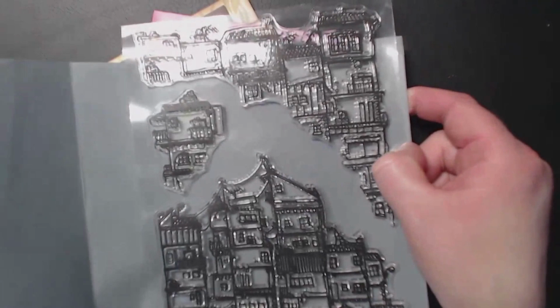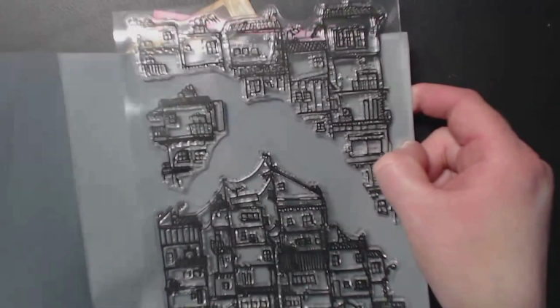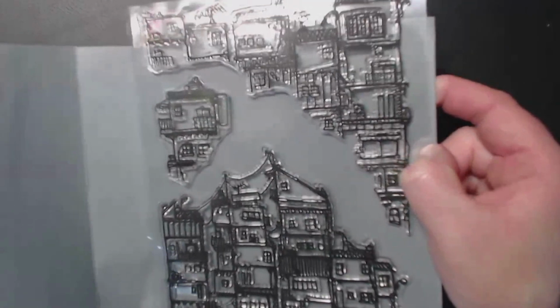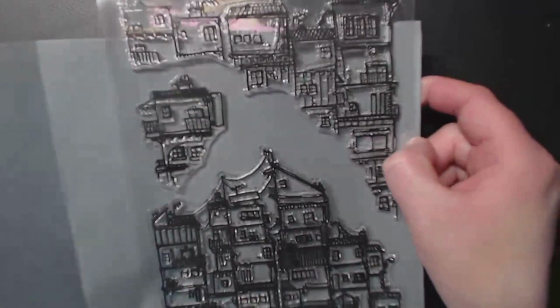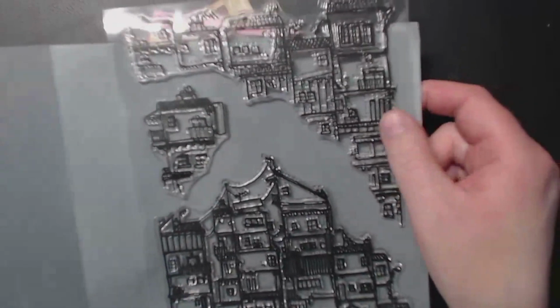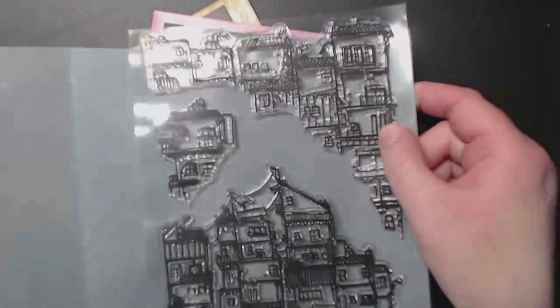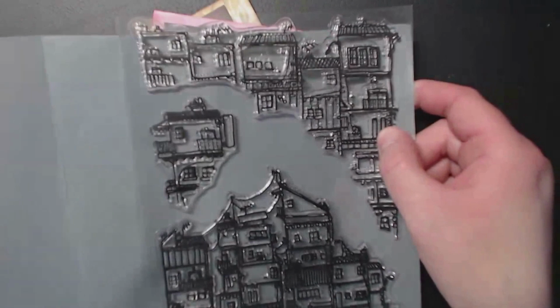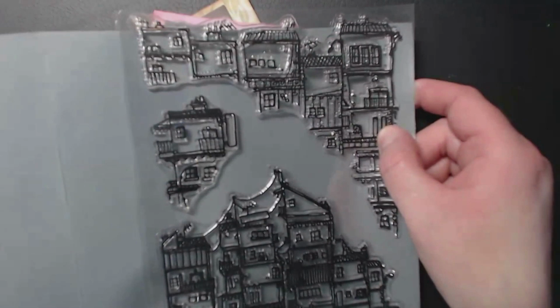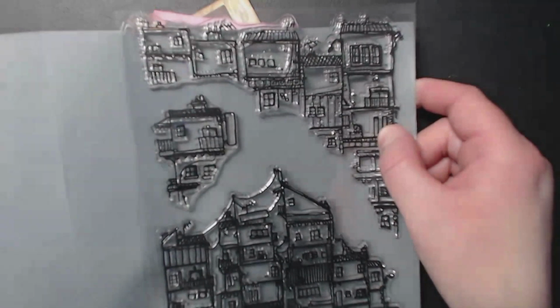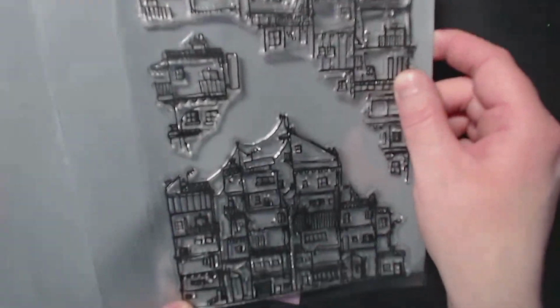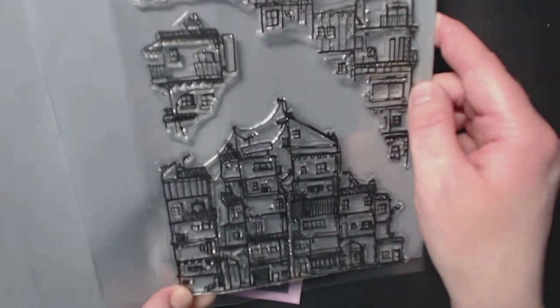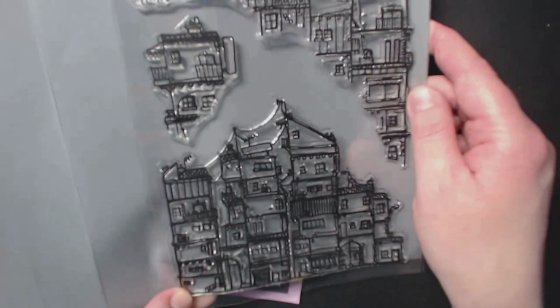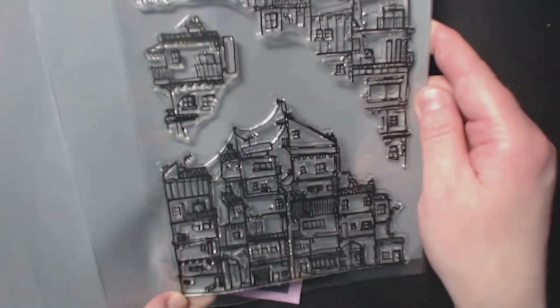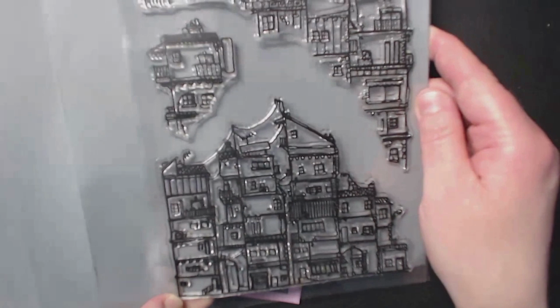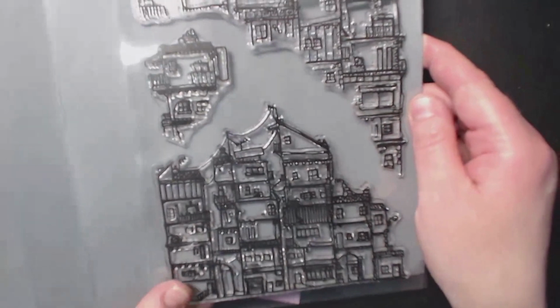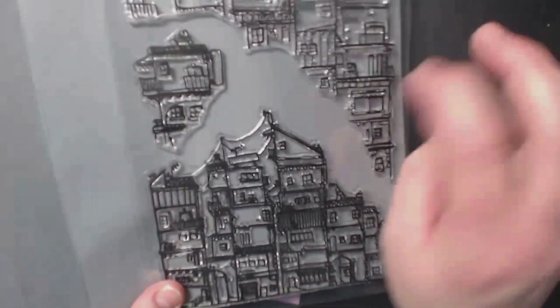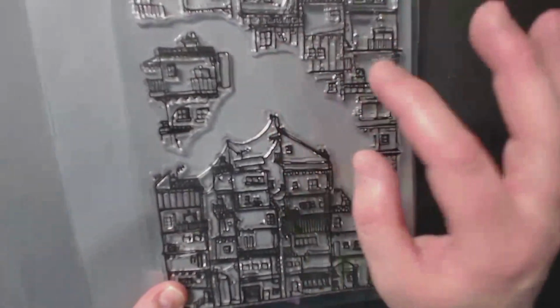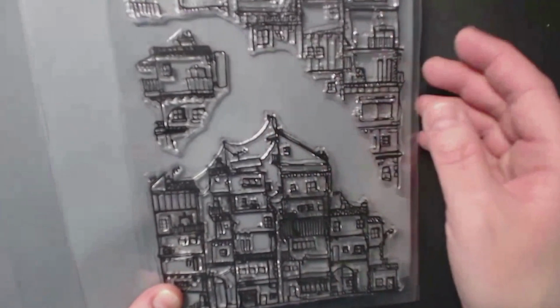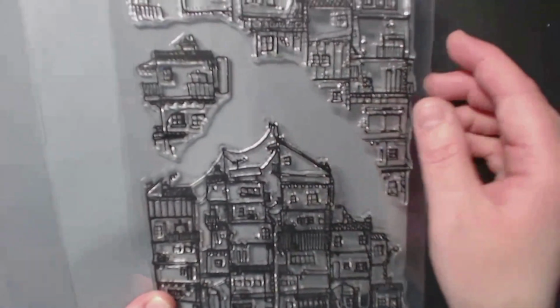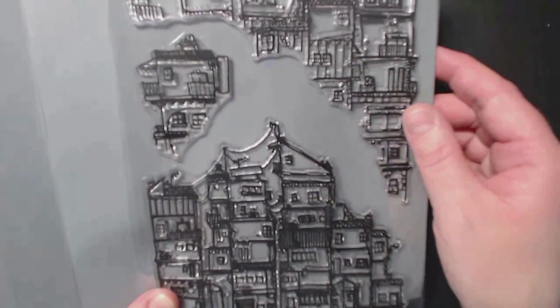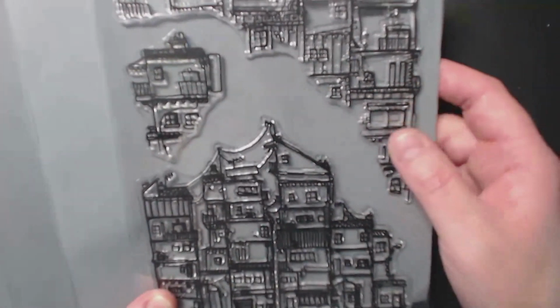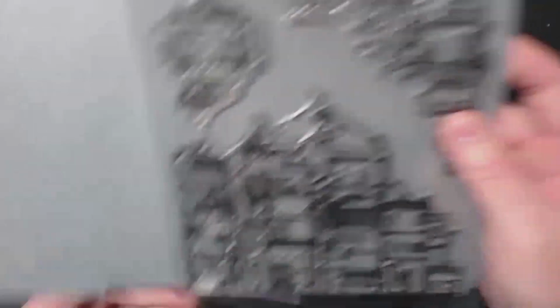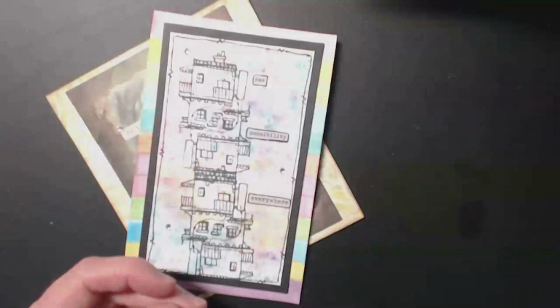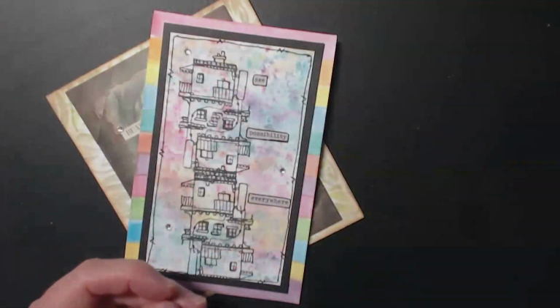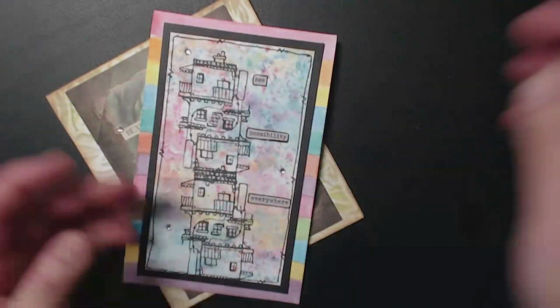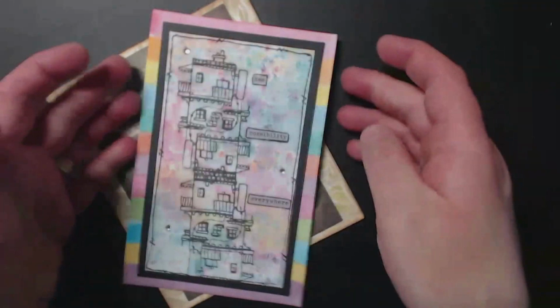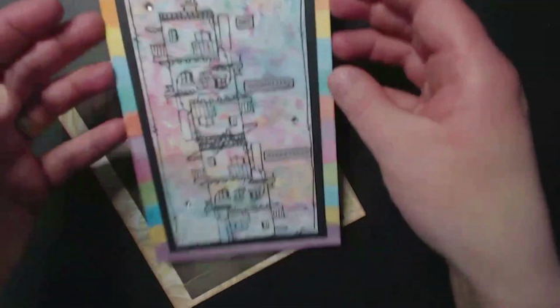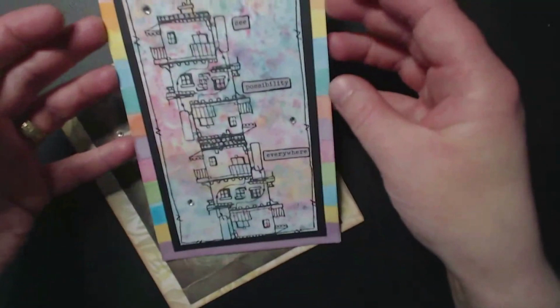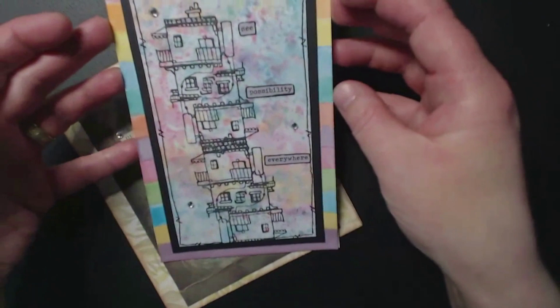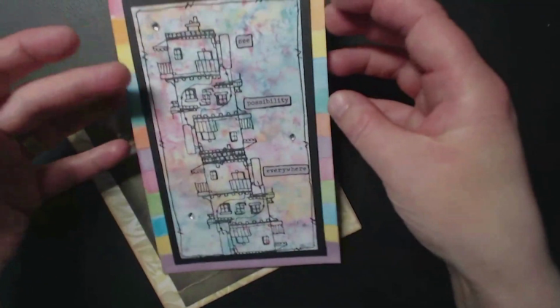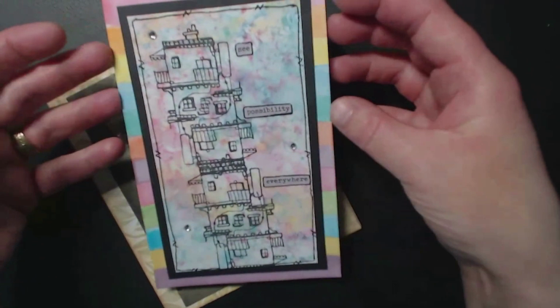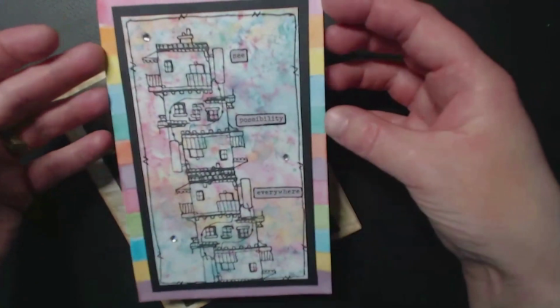So it's like different sized houses and flats and things, which I thought was quite cool, and you can sort of twist them around and fit them together. And that's what I've done with the first card.